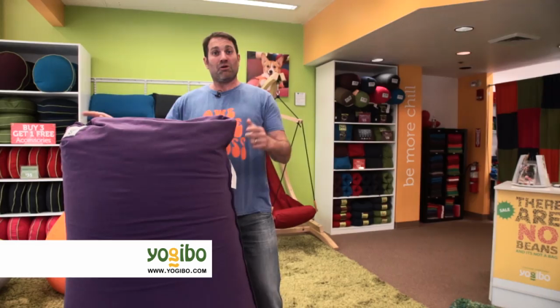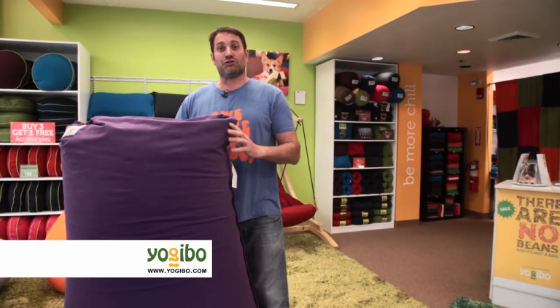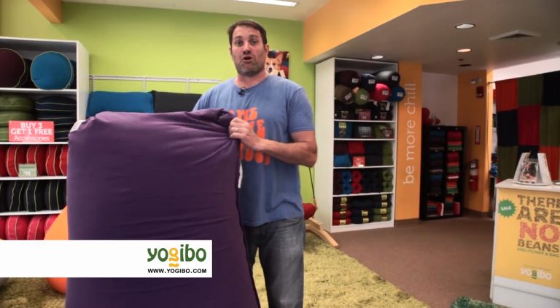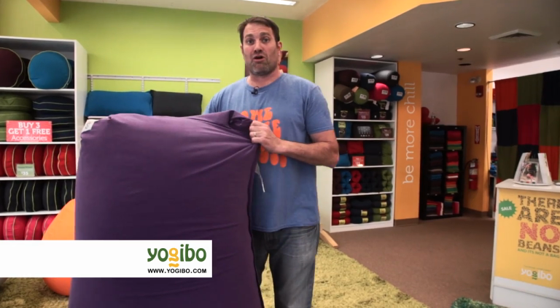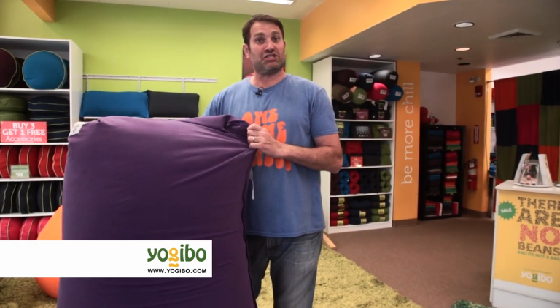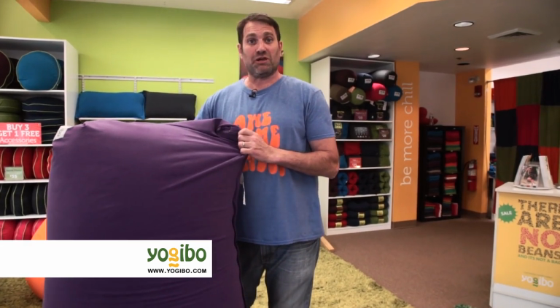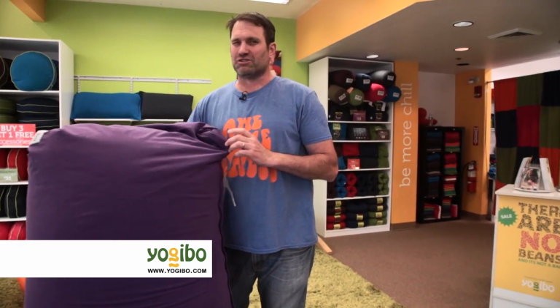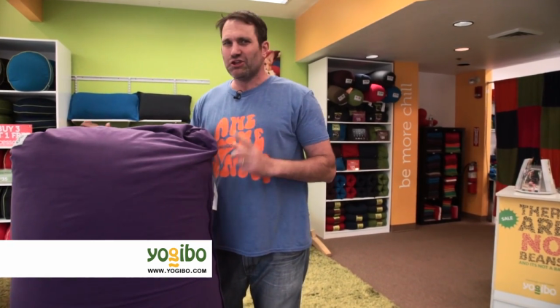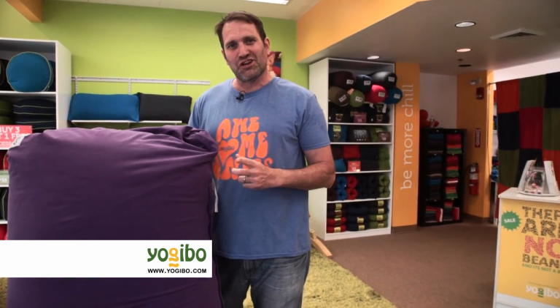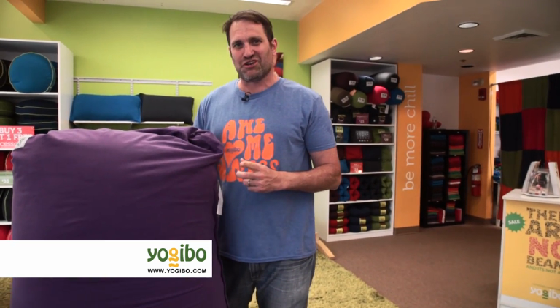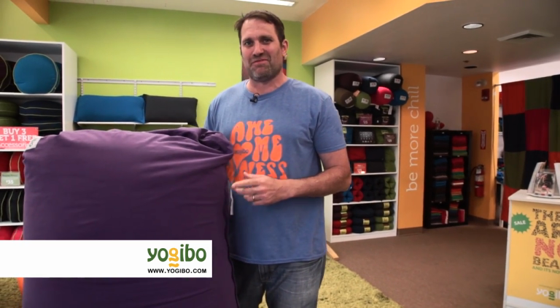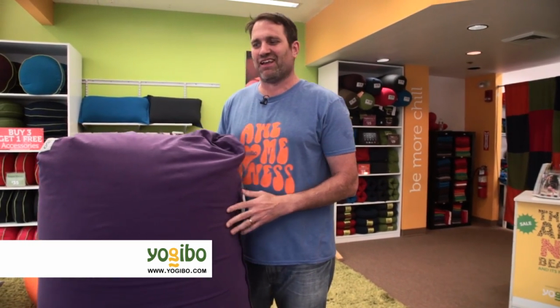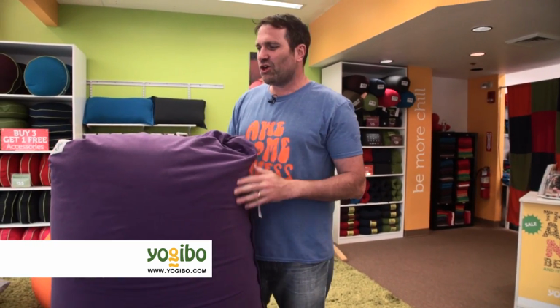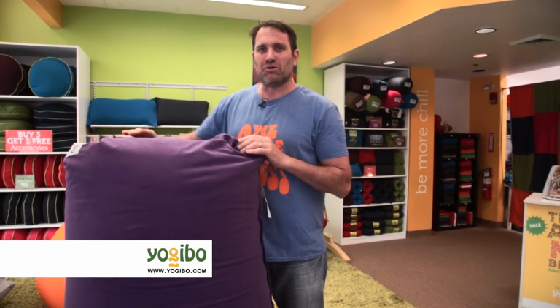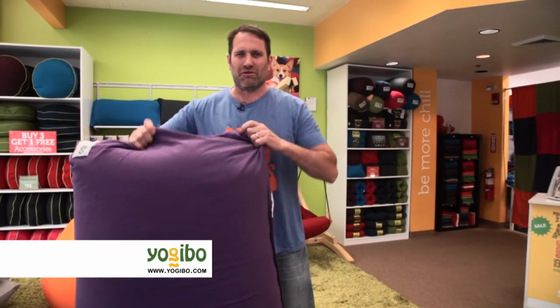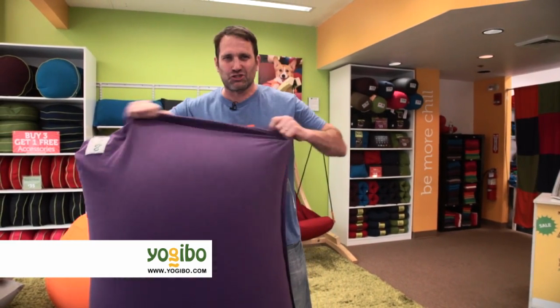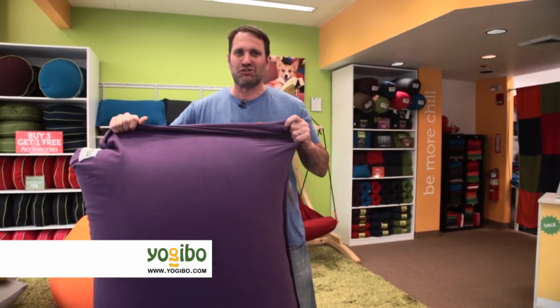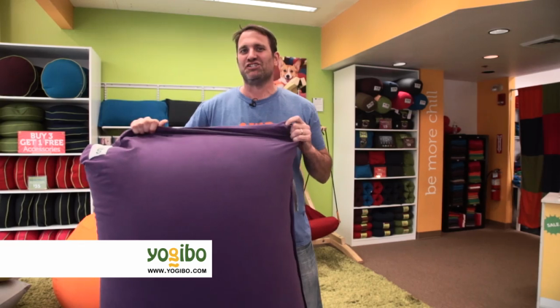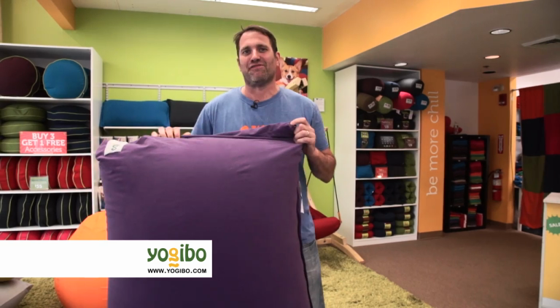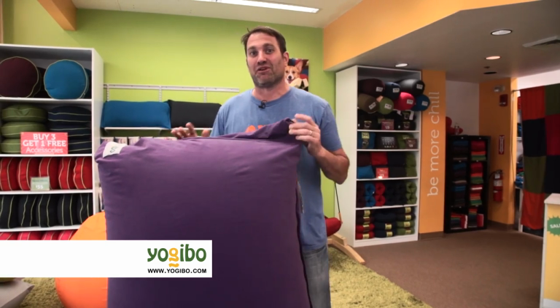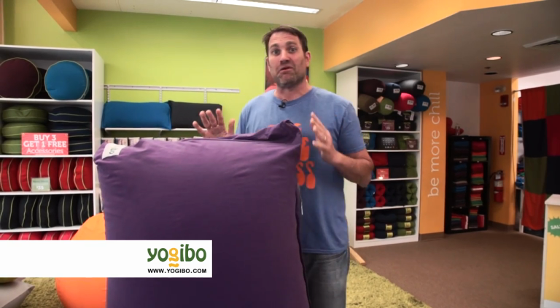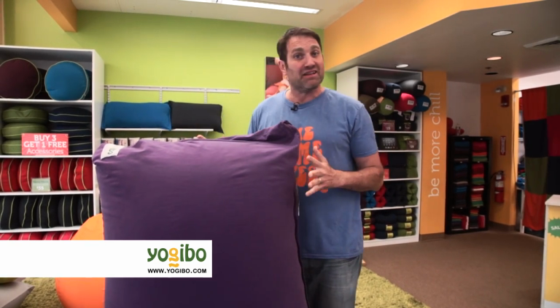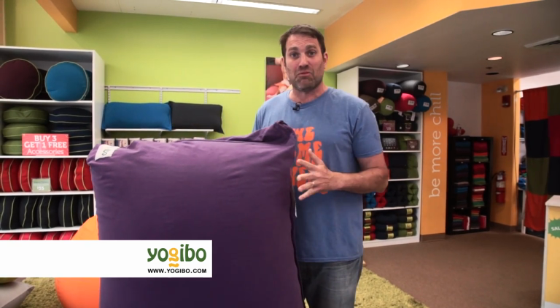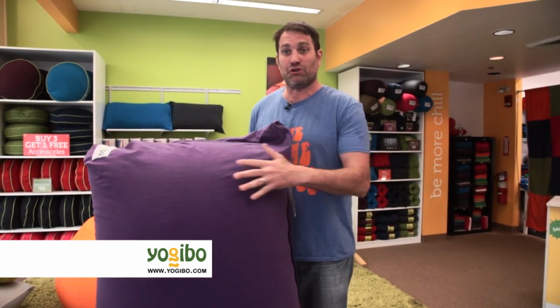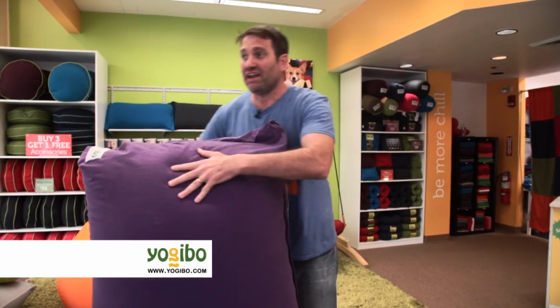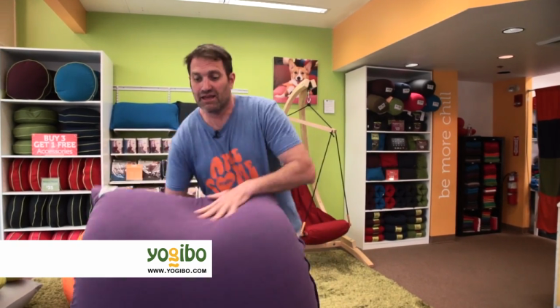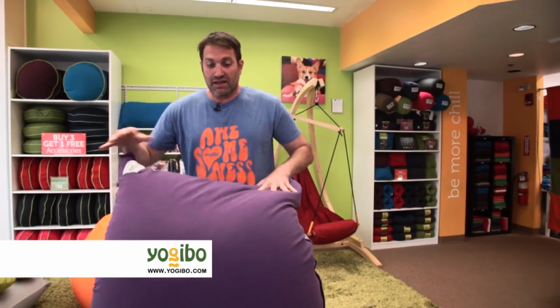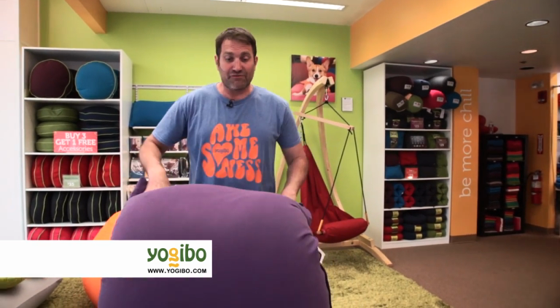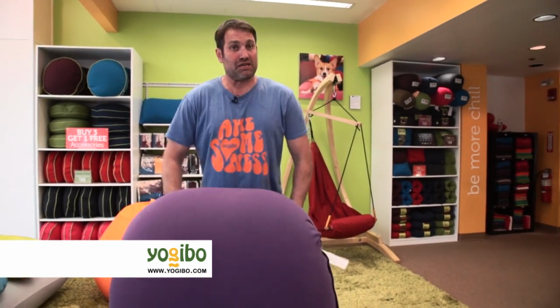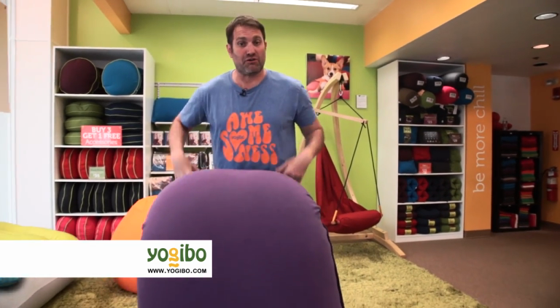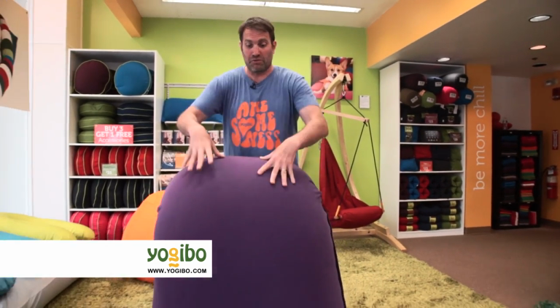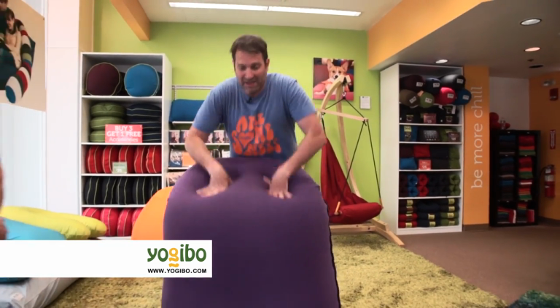I want to introduce you to our products — Yogi Bows, the newest generation of bean bag. Yogi Bows is made of super stretchy soft fabric that completely molds to your body. Take, for example, our Yogi Bows Max.